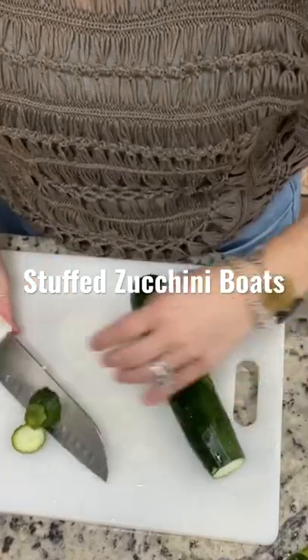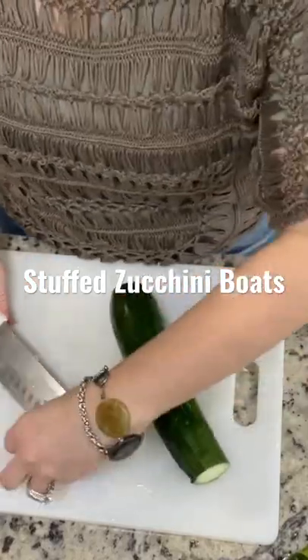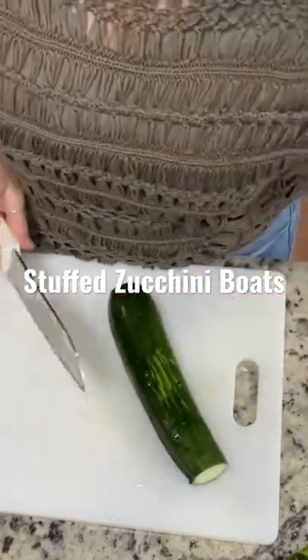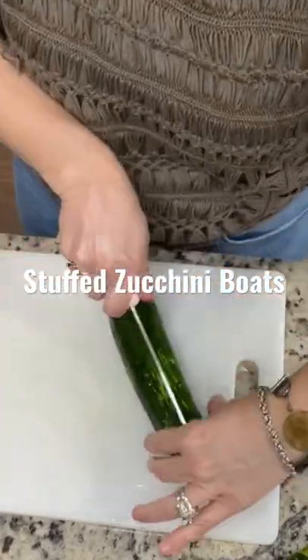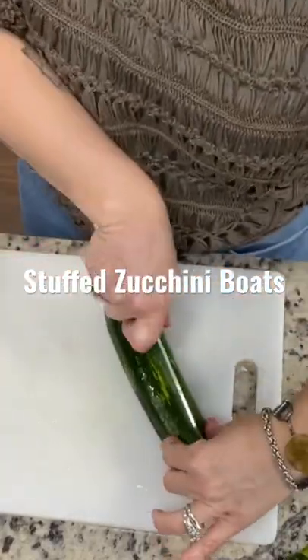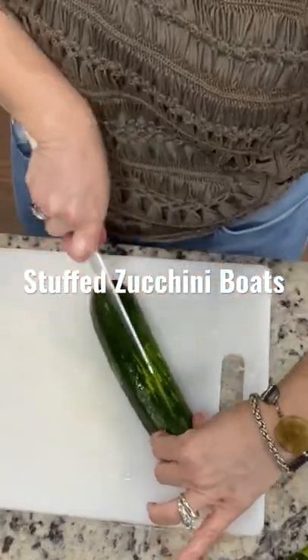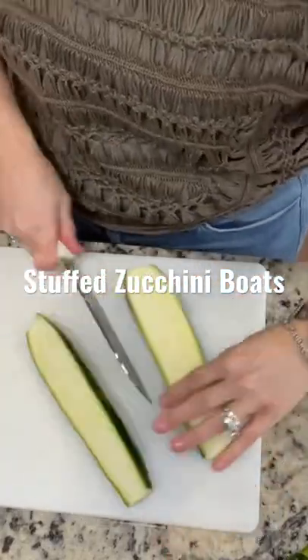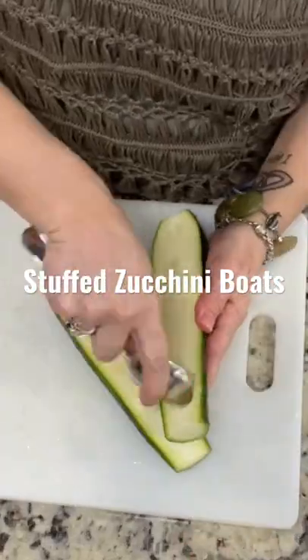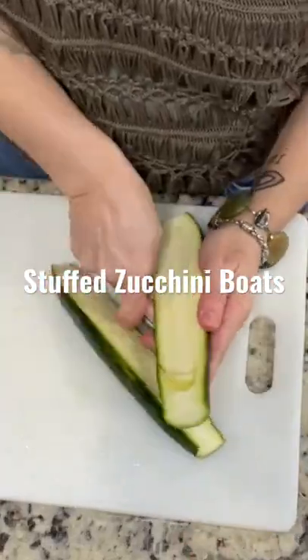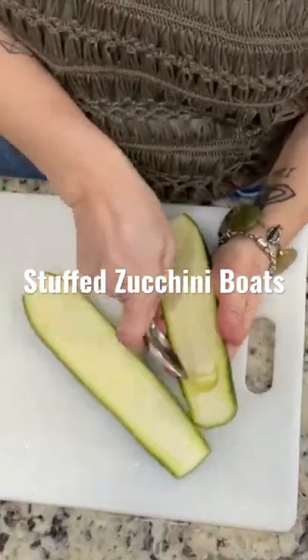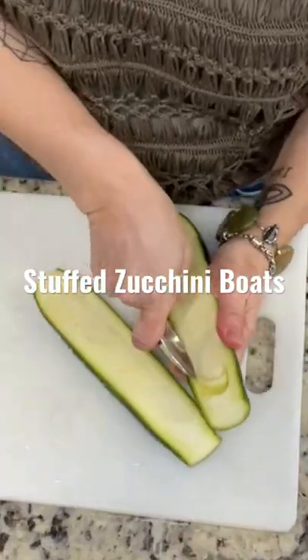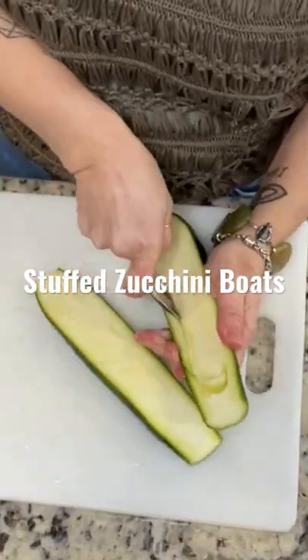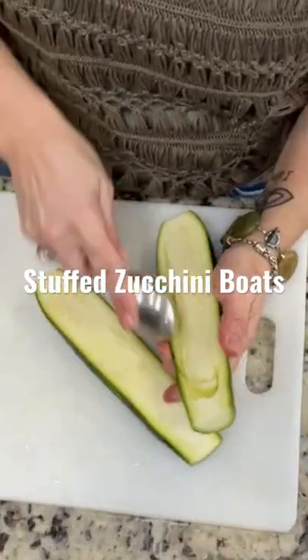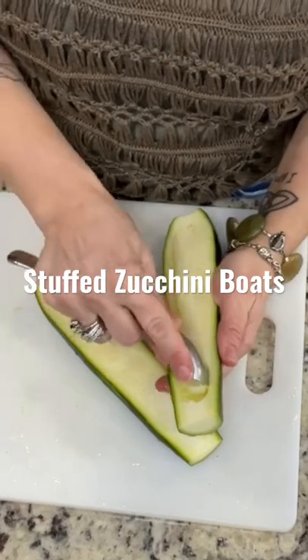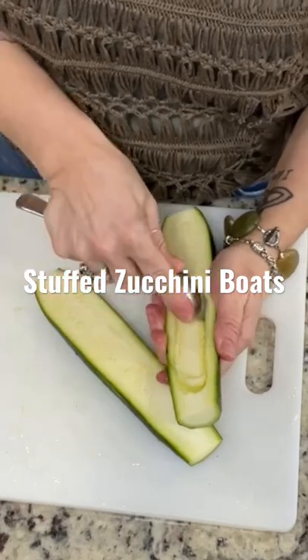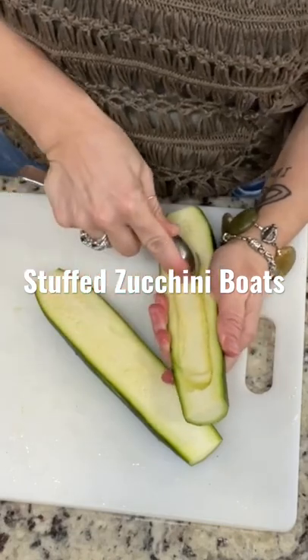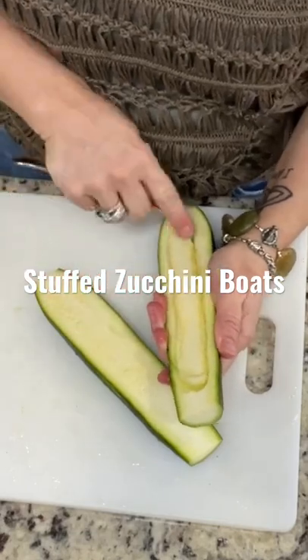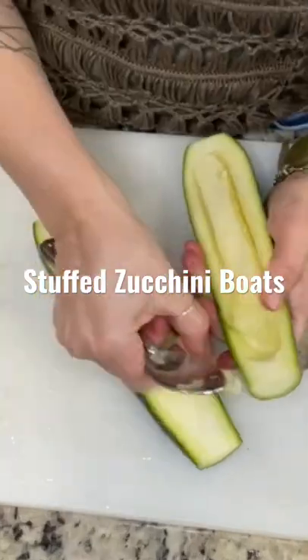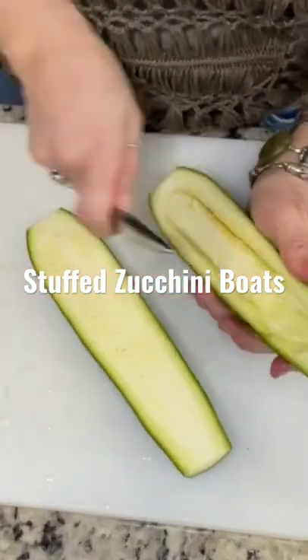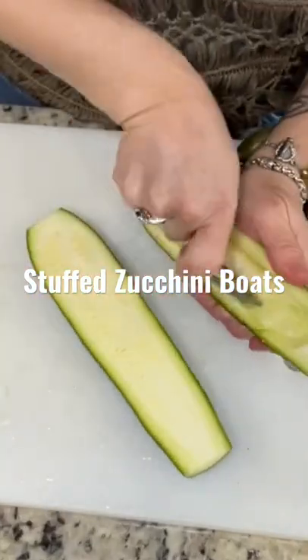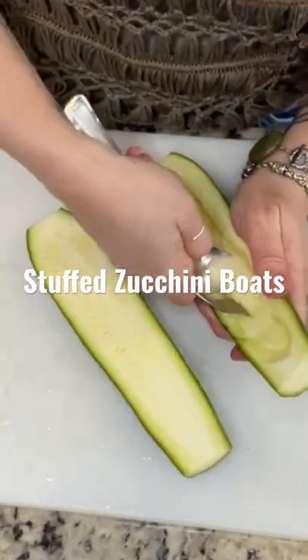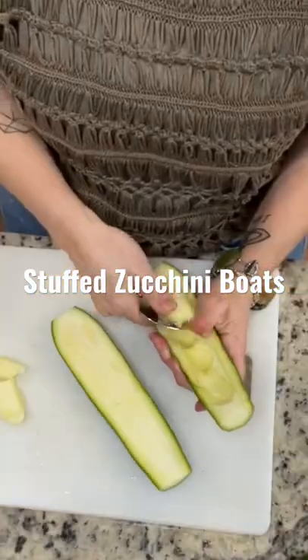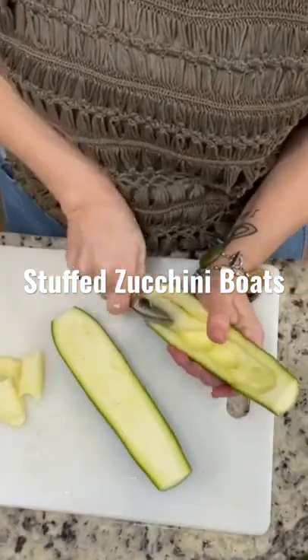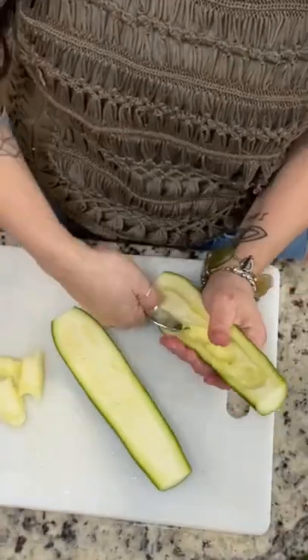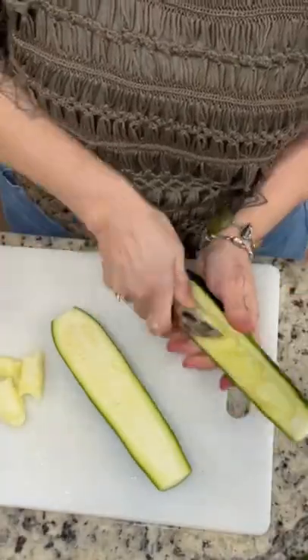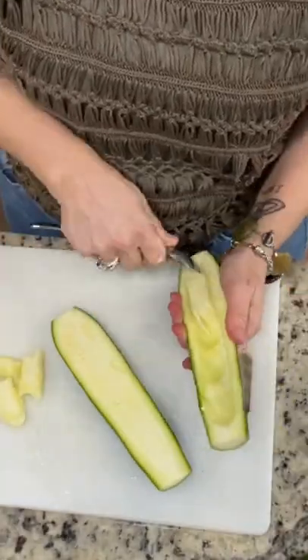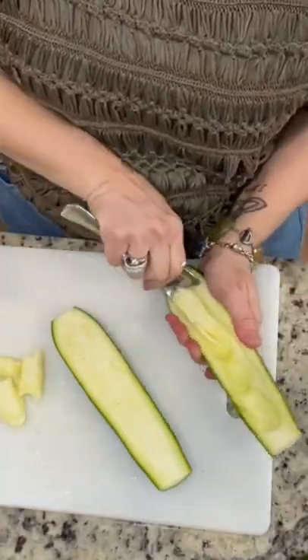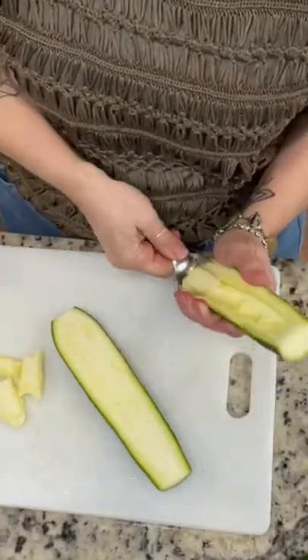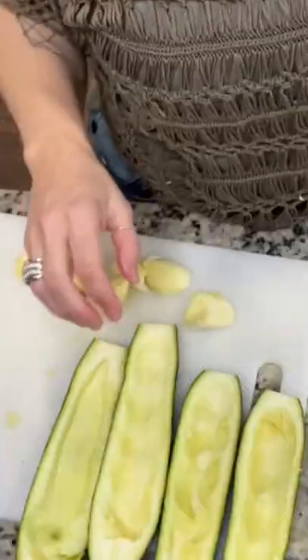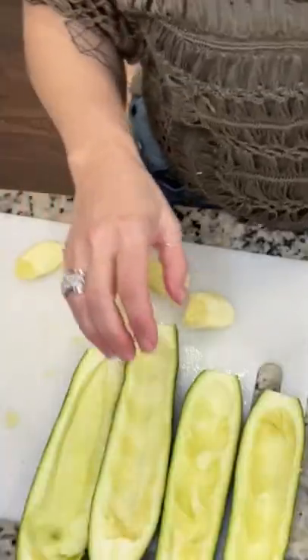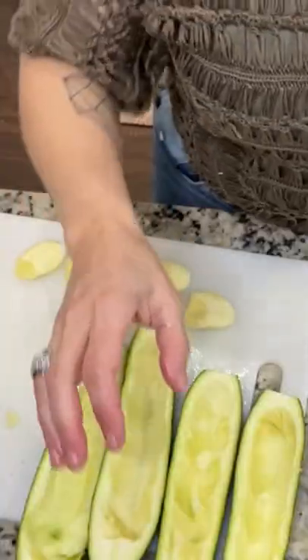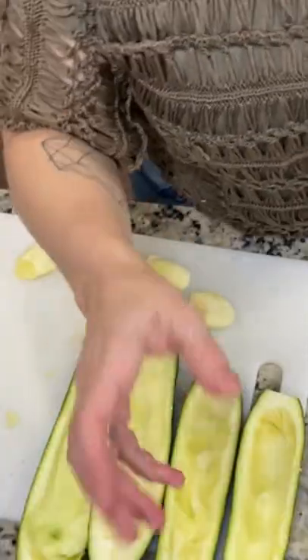Stuffed zucchini boats with ground turkey. Here we go. Carve out these zucchinis — make sure you leave enough flesh on the bottom so they don't get too mushy when you bake them. Leave a few pieces that you're going to chop up and put in the mix.